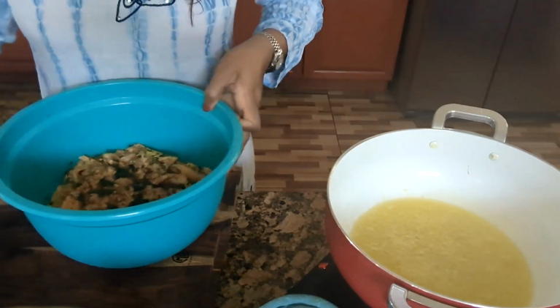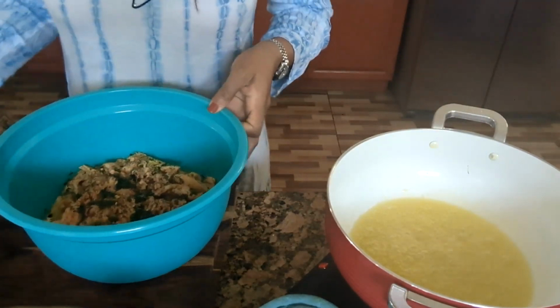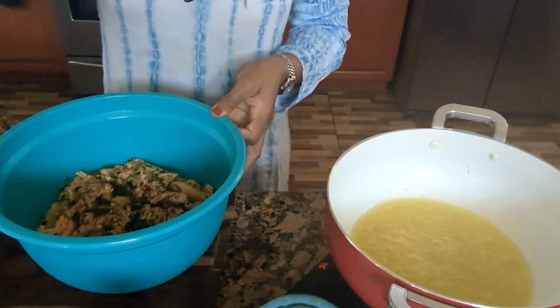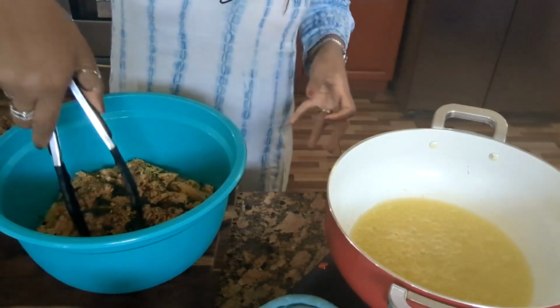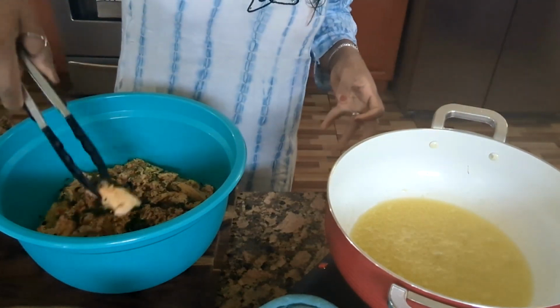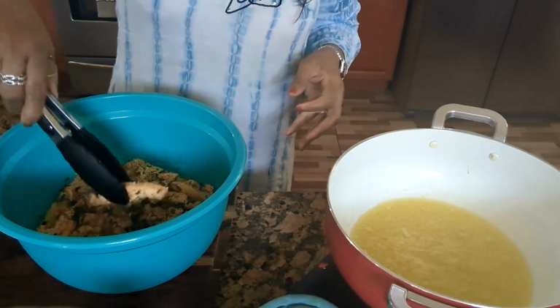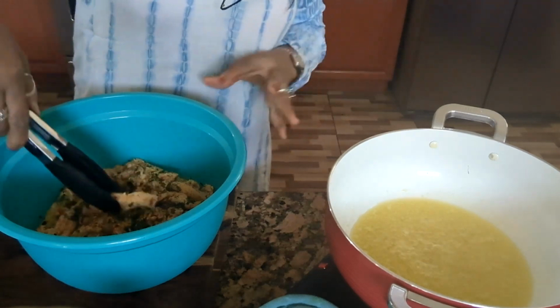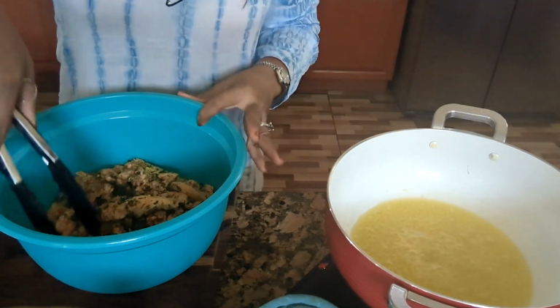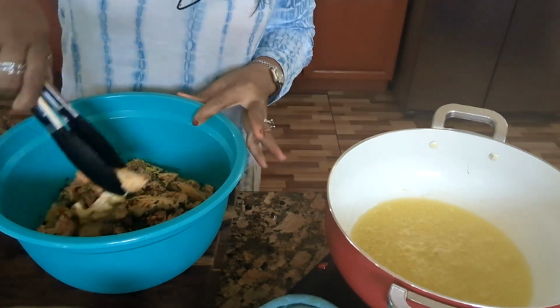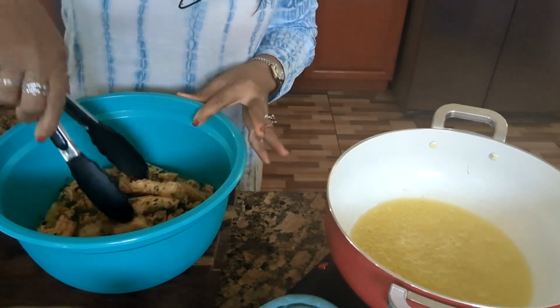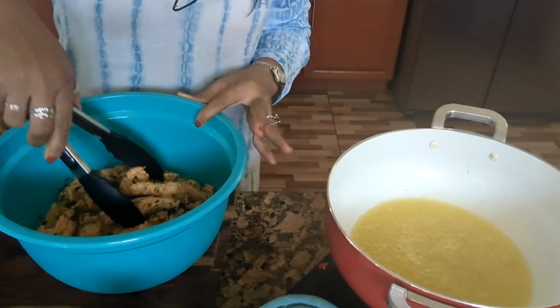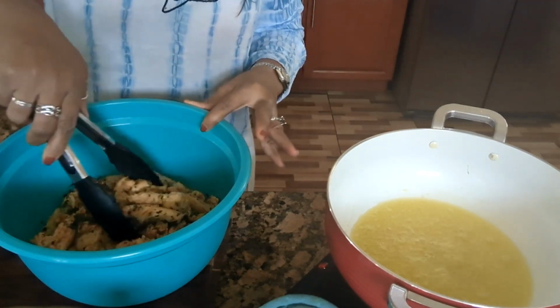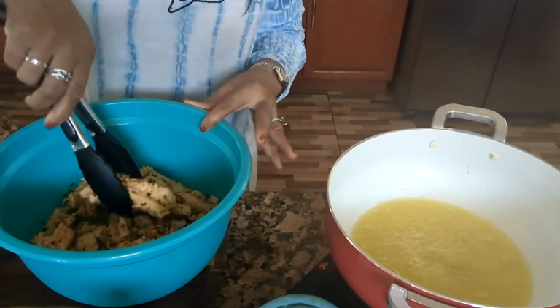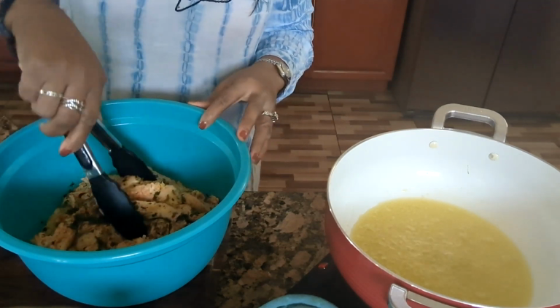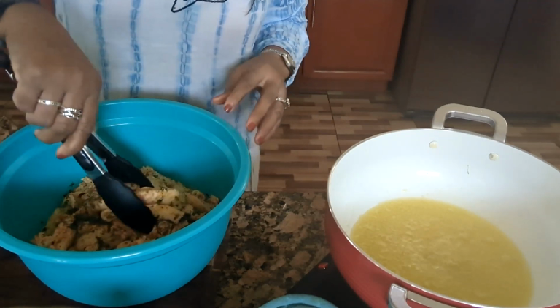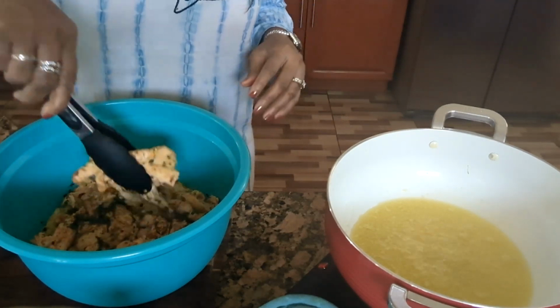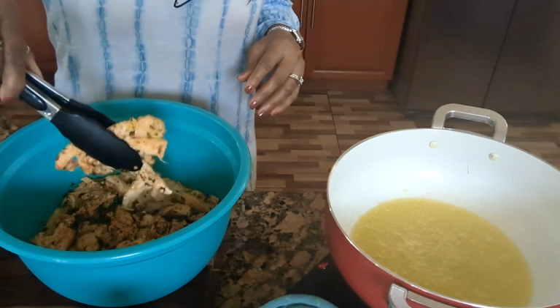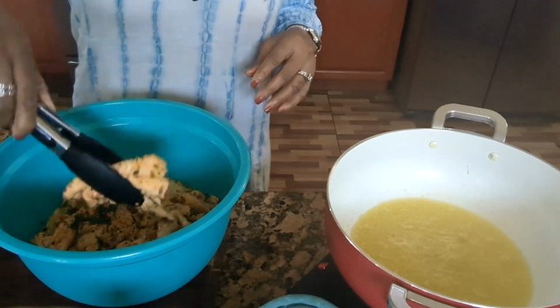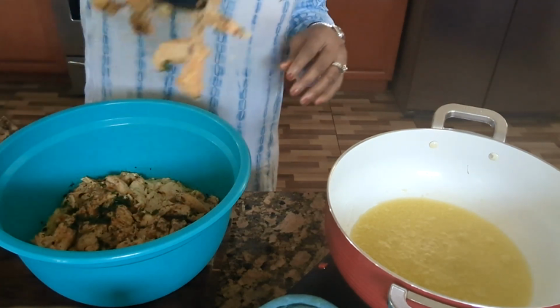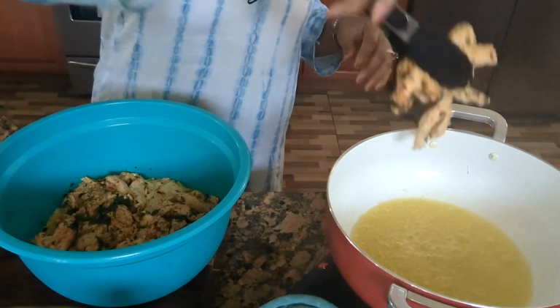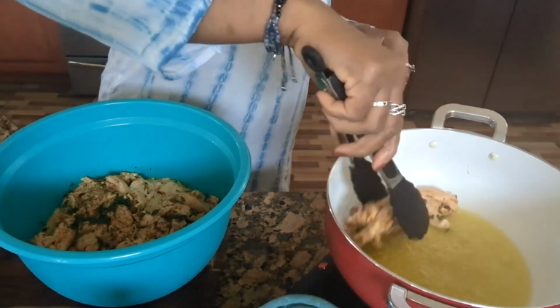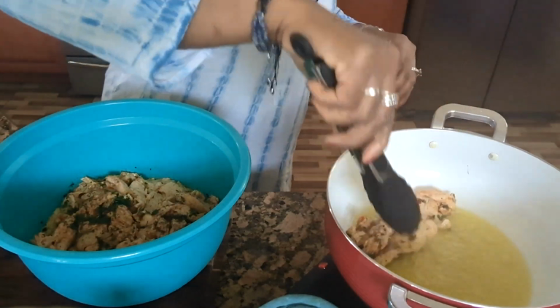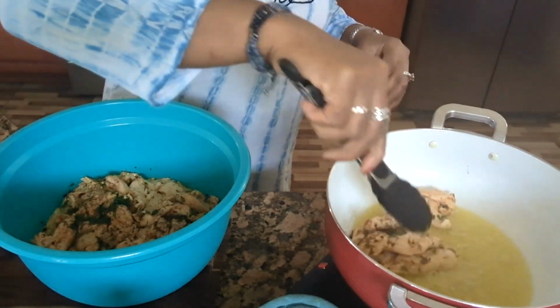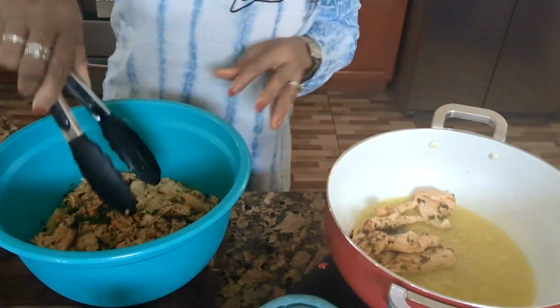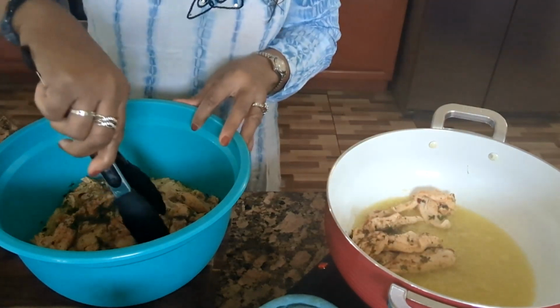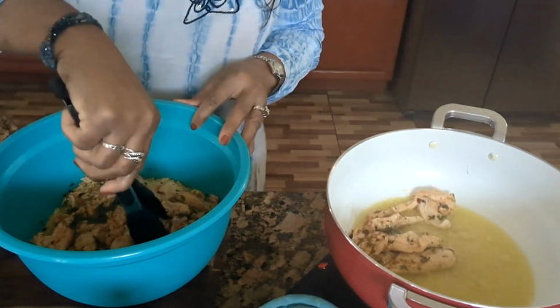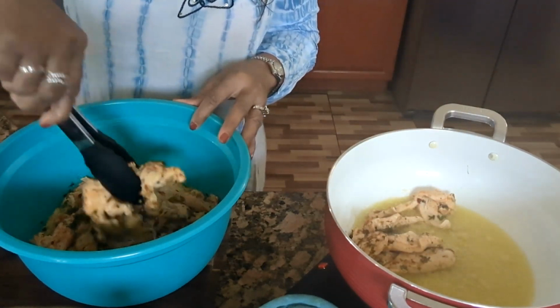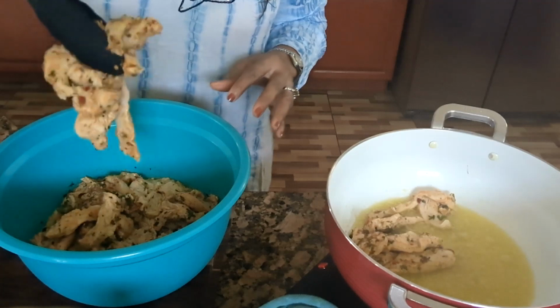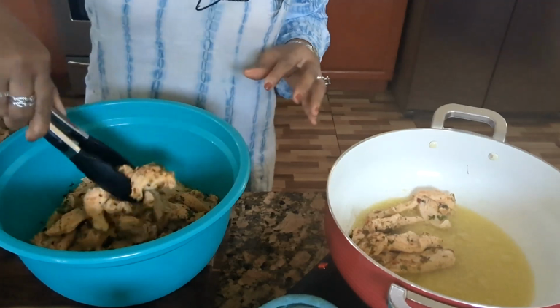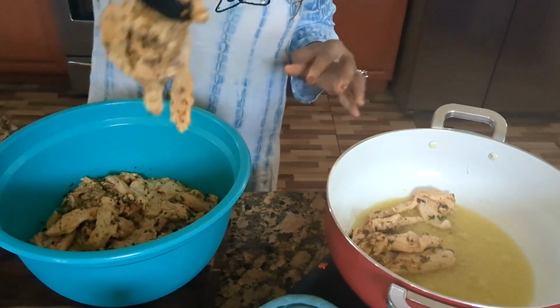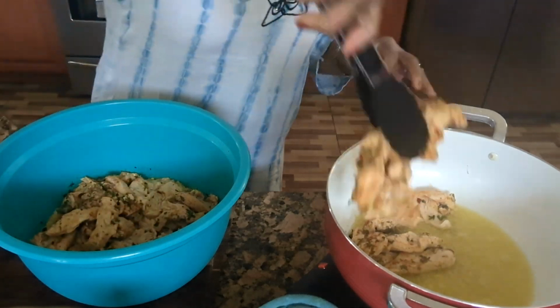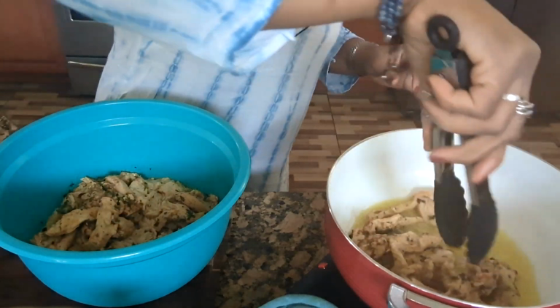For my chicken, guys, I have to be careful because I don't want to add any water. Let me sort — add my chicken.